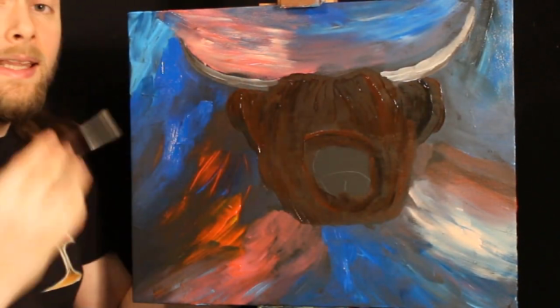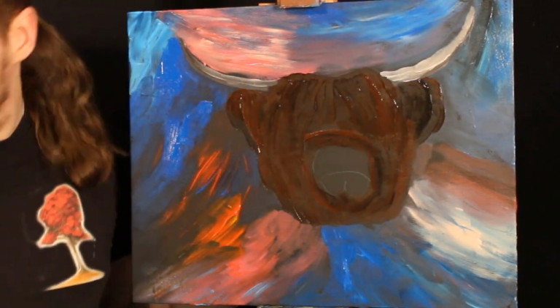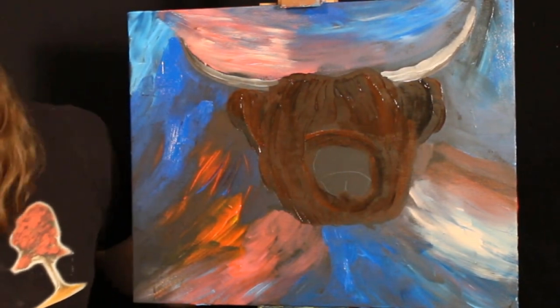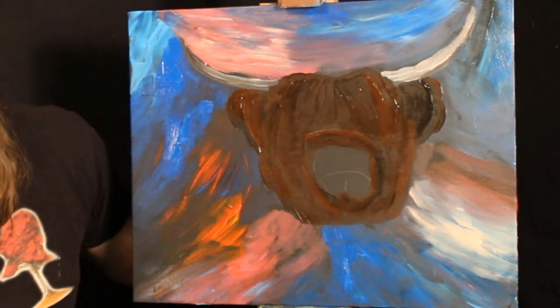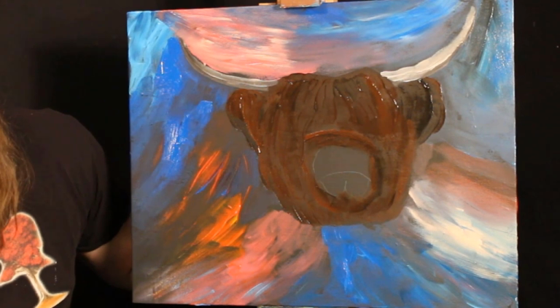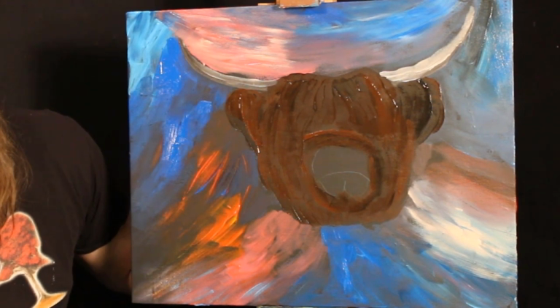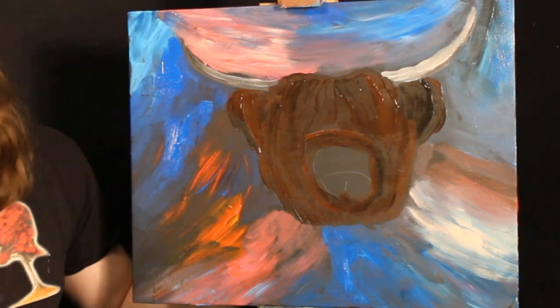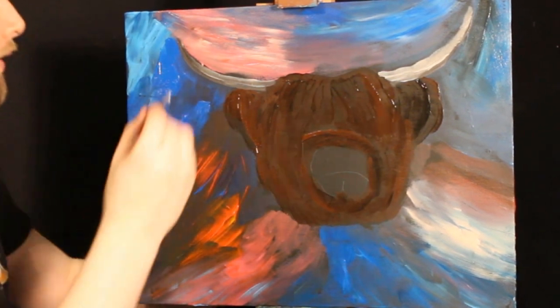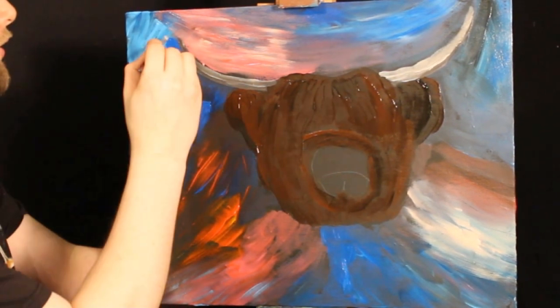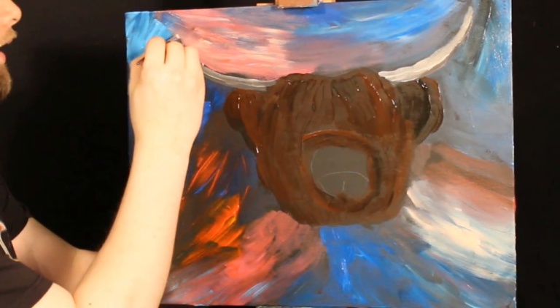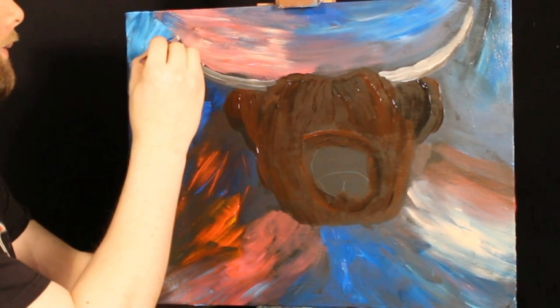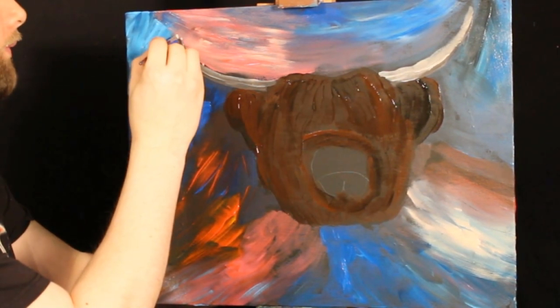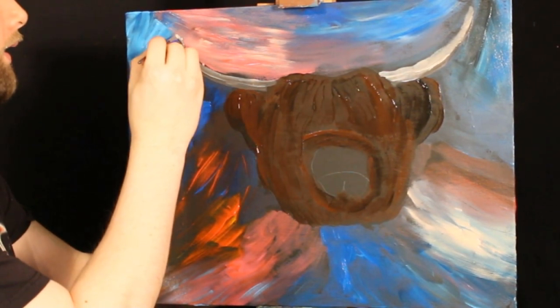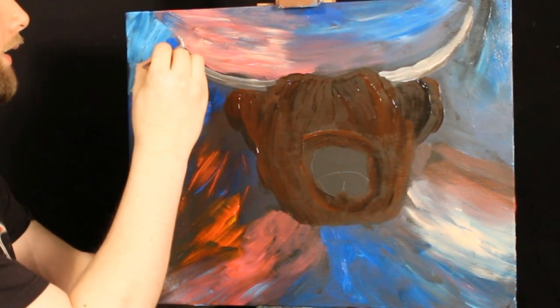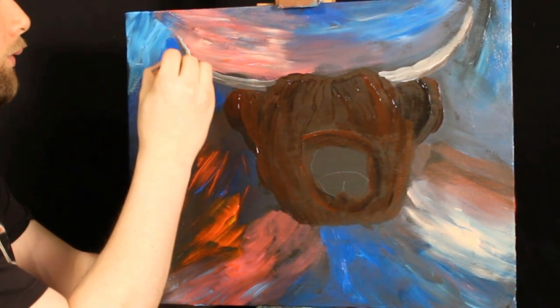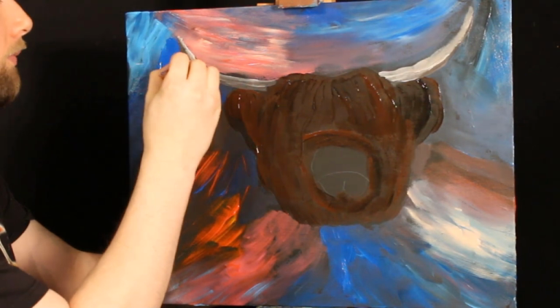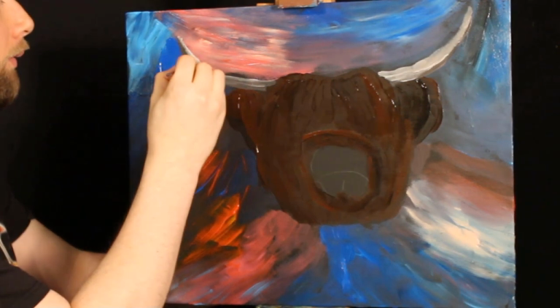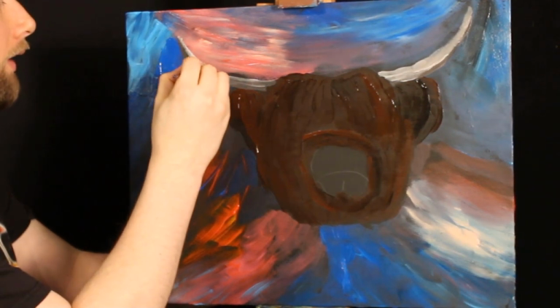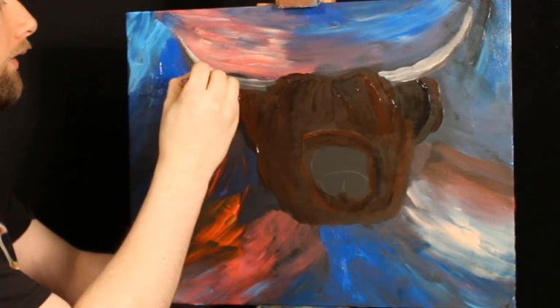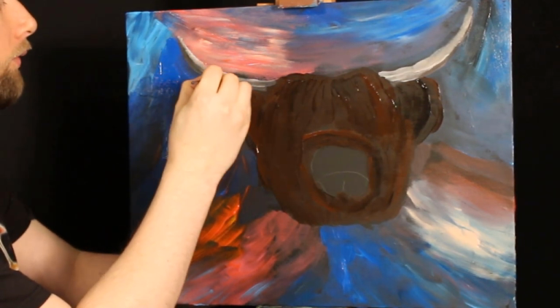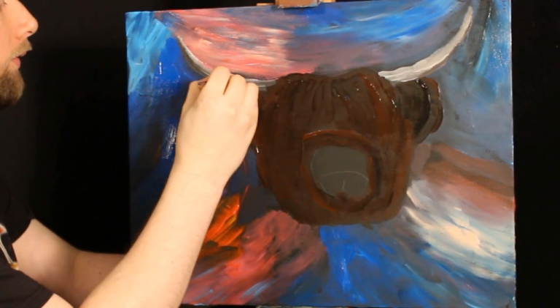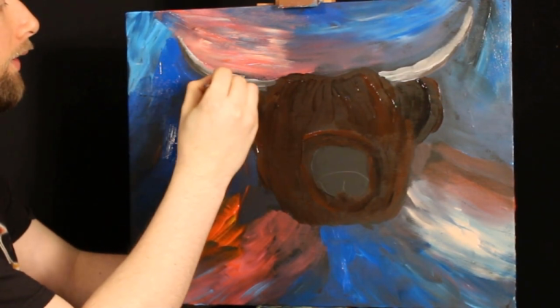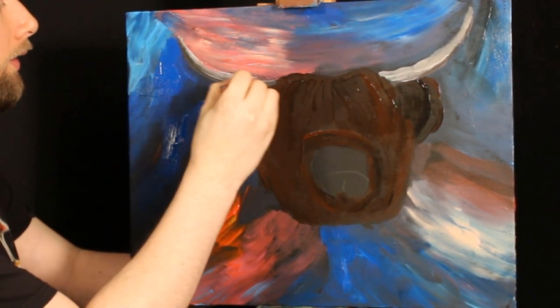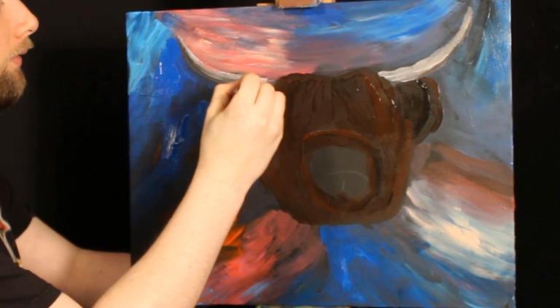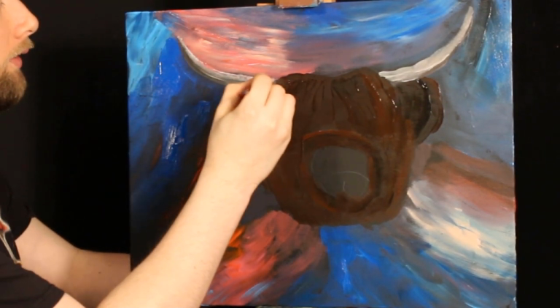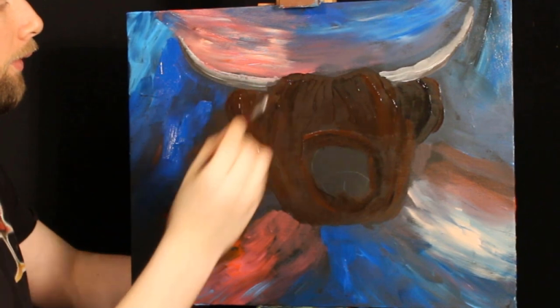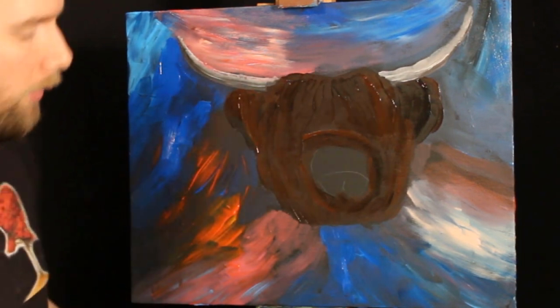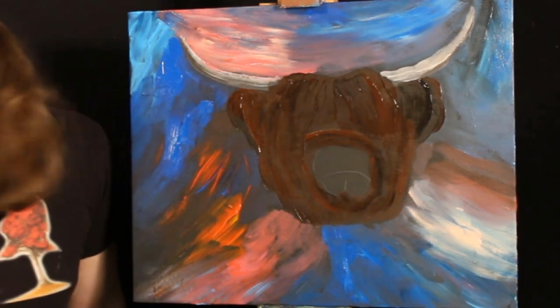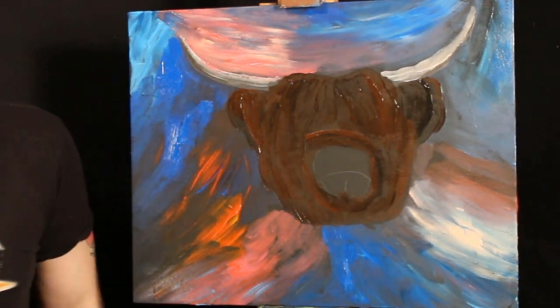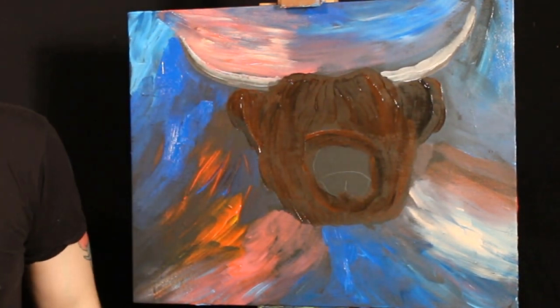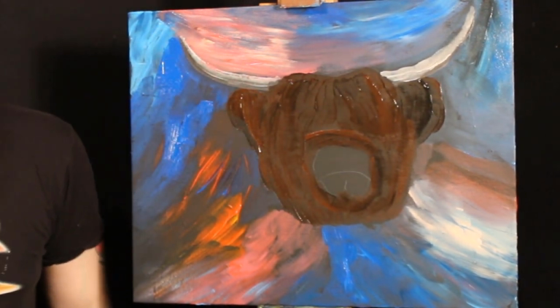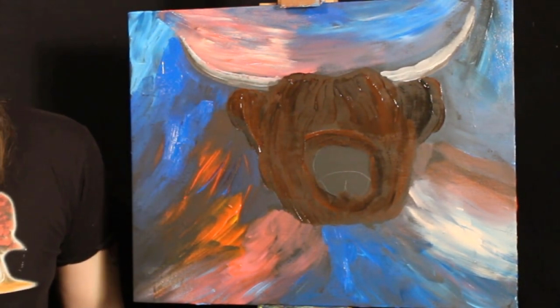Highland cows are really, really big, really powerful creatures, and I certainly wouldn't want to be in a fight with a Highland cow, that is for sure. So we're going to pop our little horn in there. There we go.